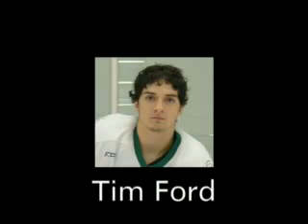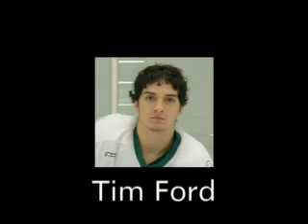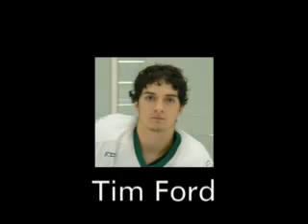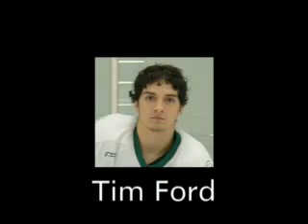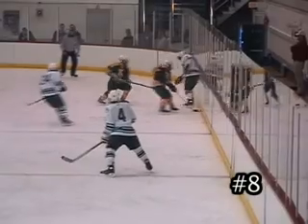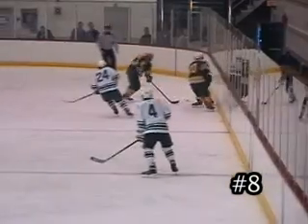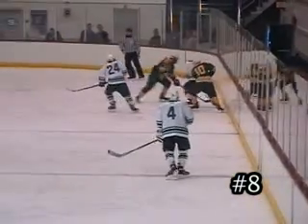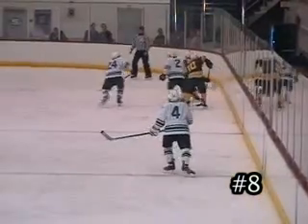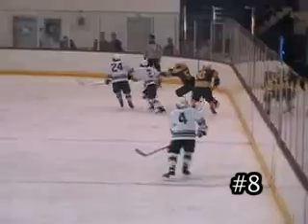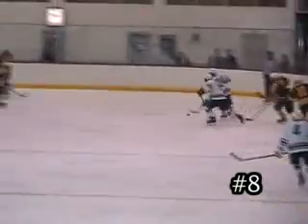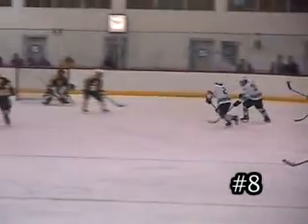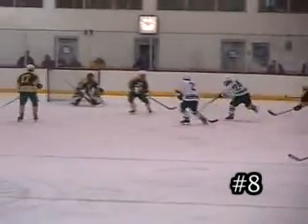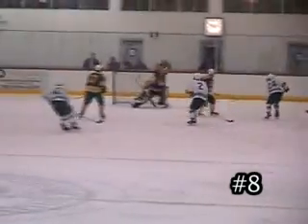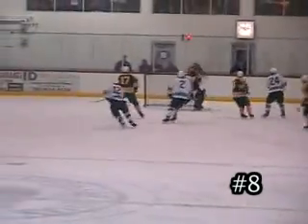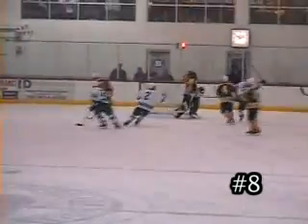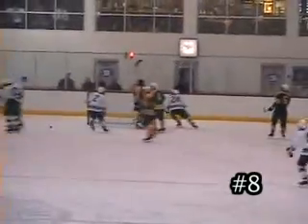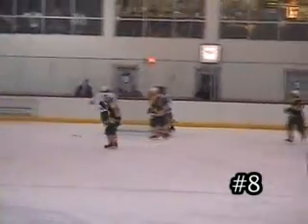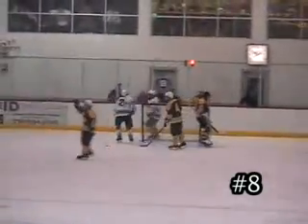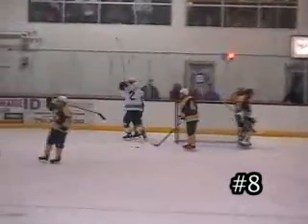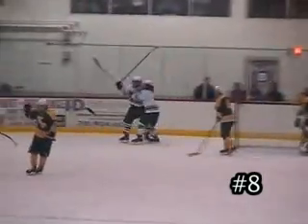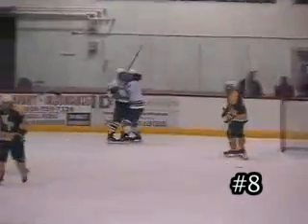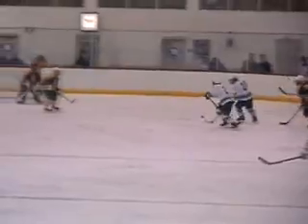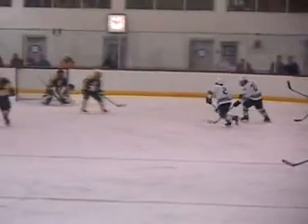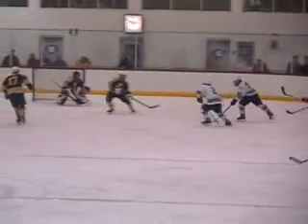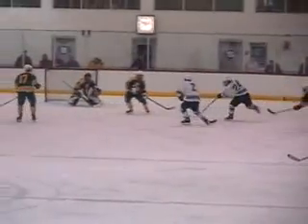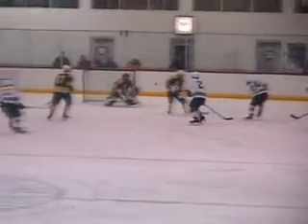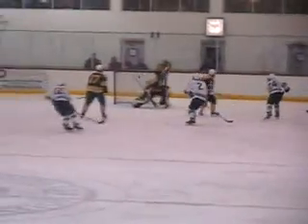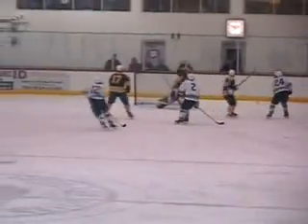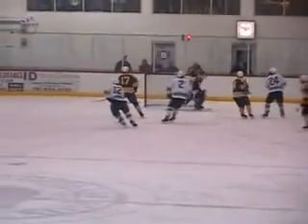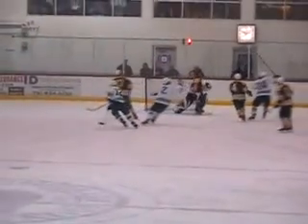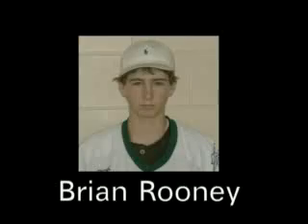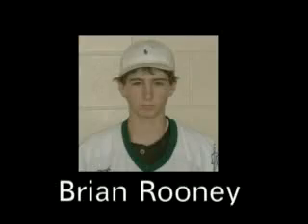At number 8, we have Tim Ford in the playoff game vs. King Phillip. Comes down right off the point and boom, snipe right into the top right corner. What a shot, let's take a look at that again. Unbelievable, you can't see that.